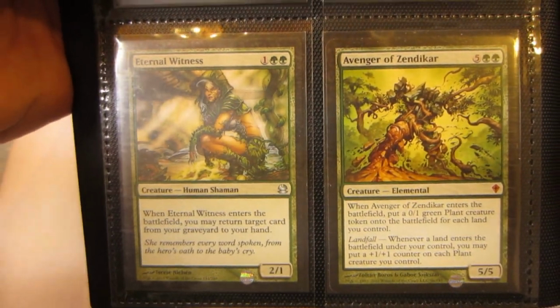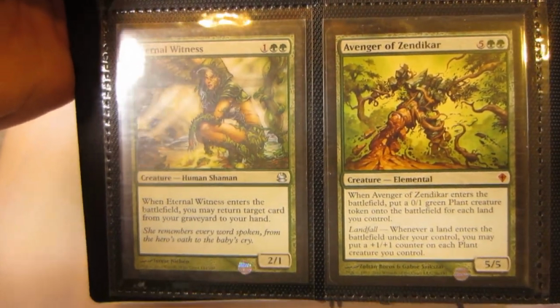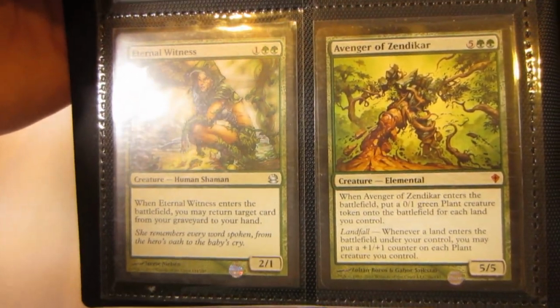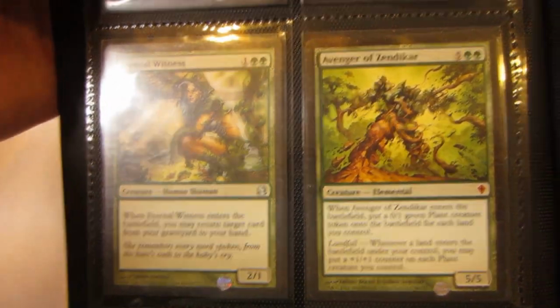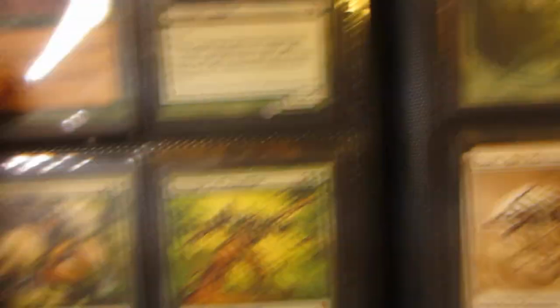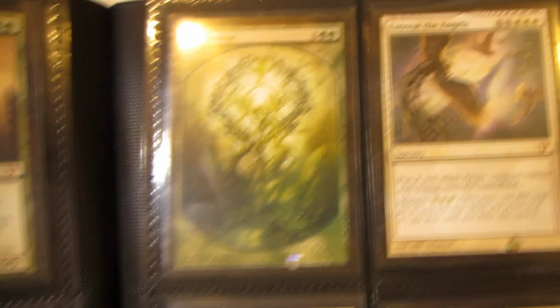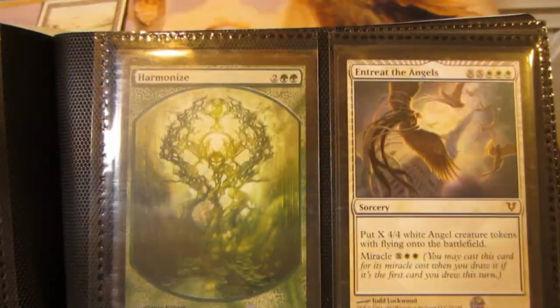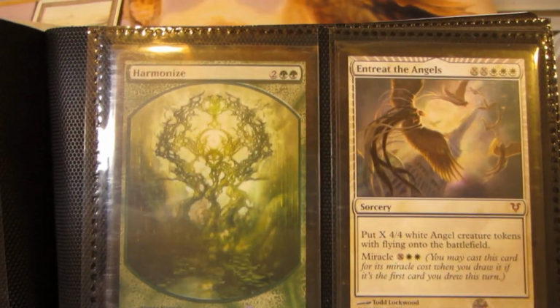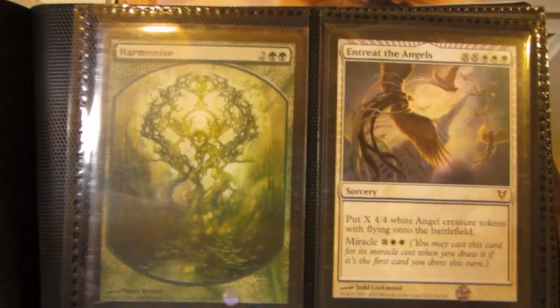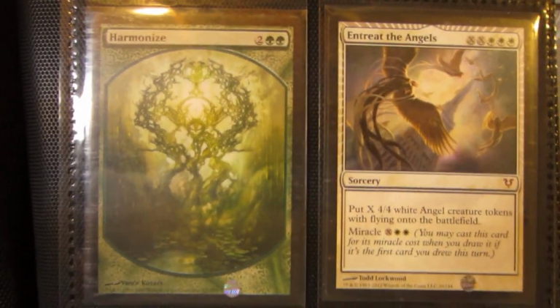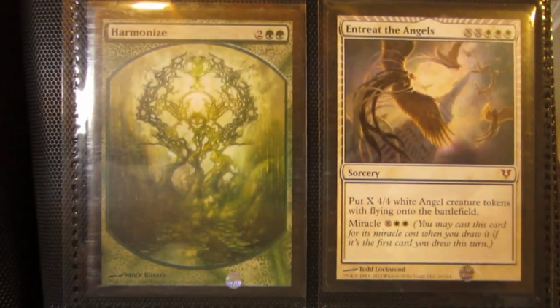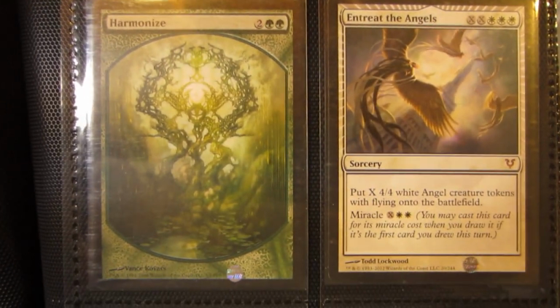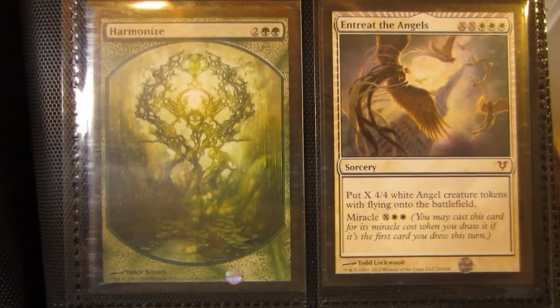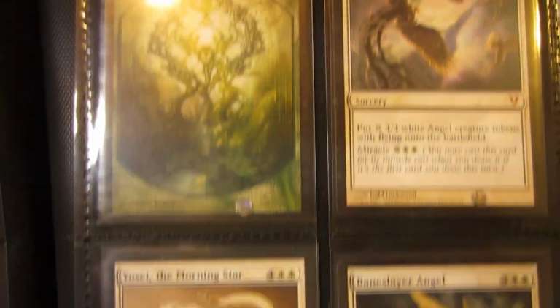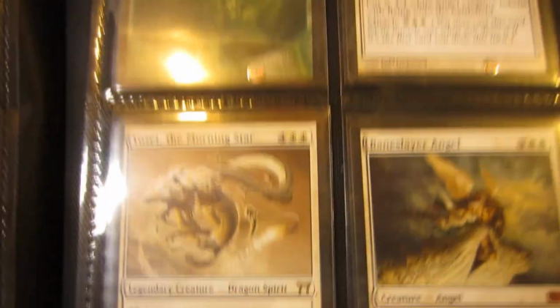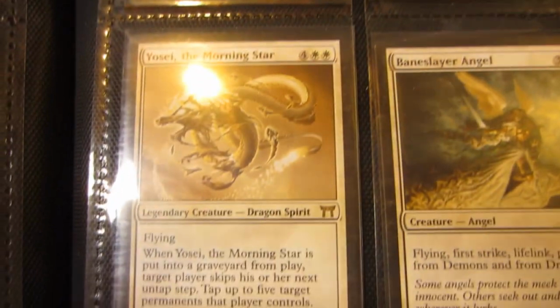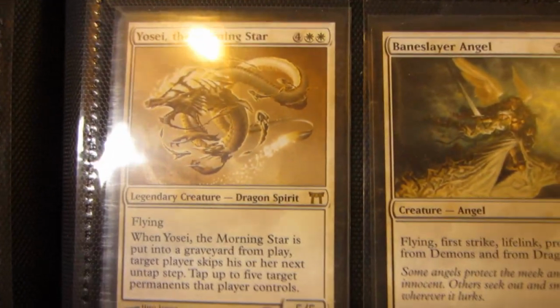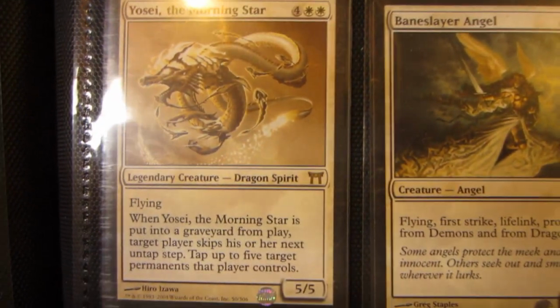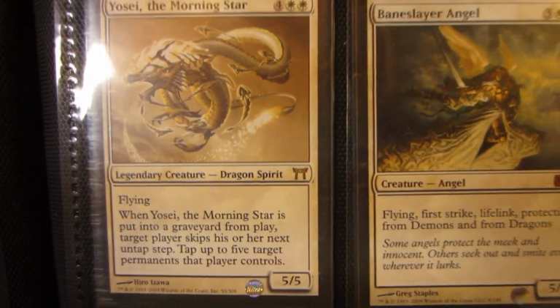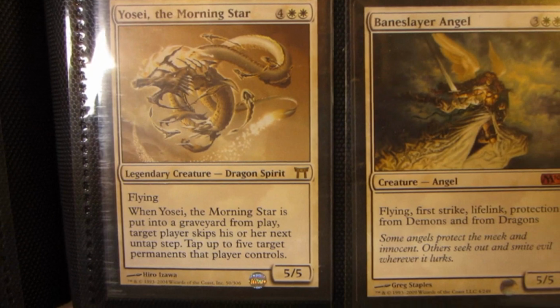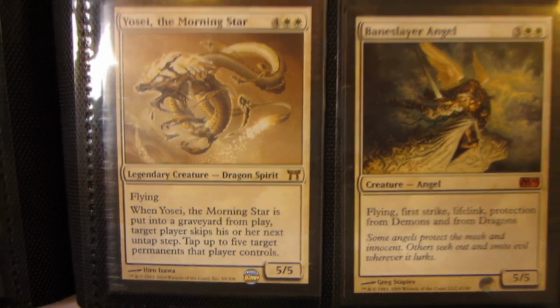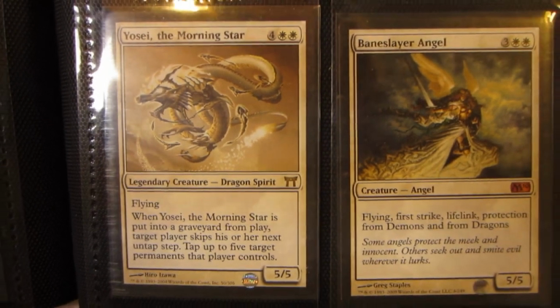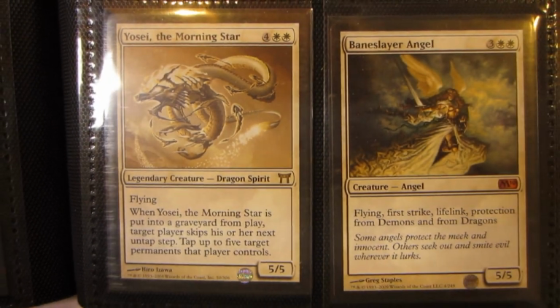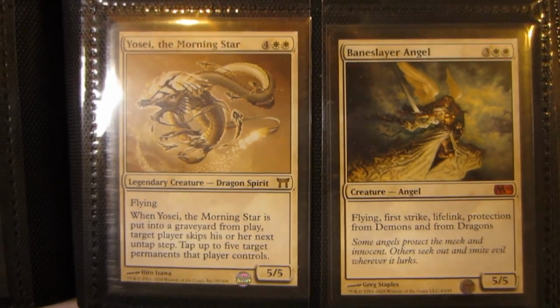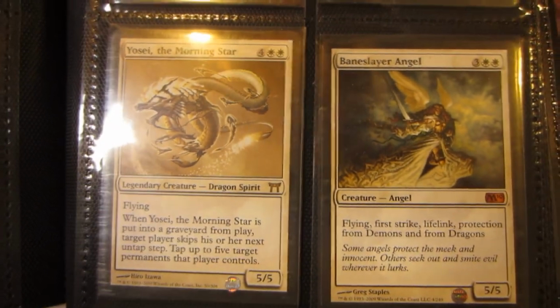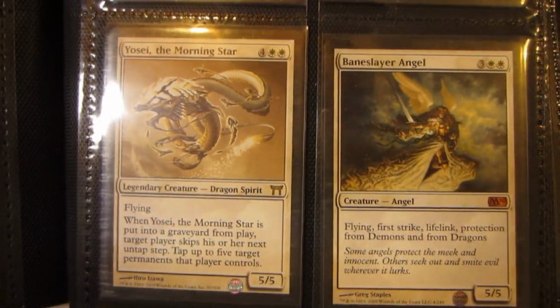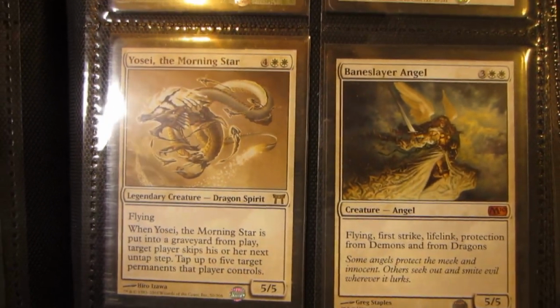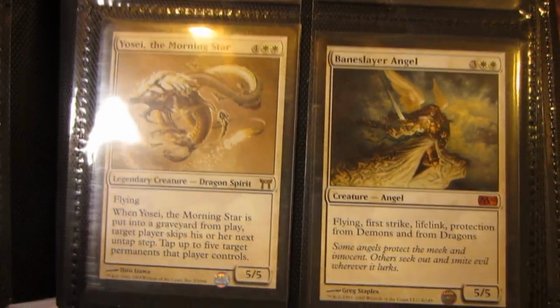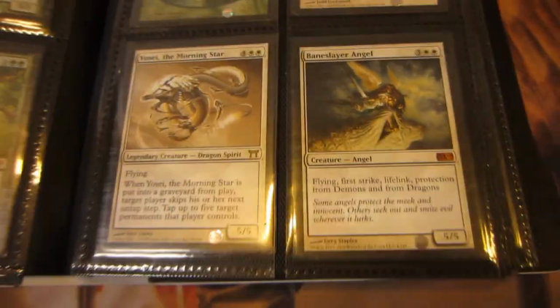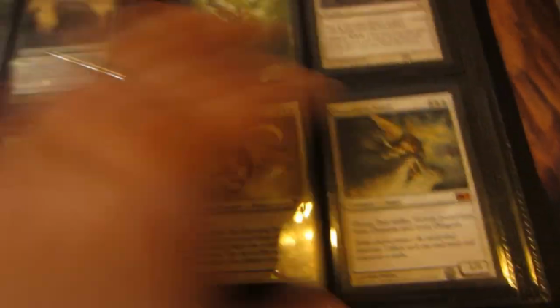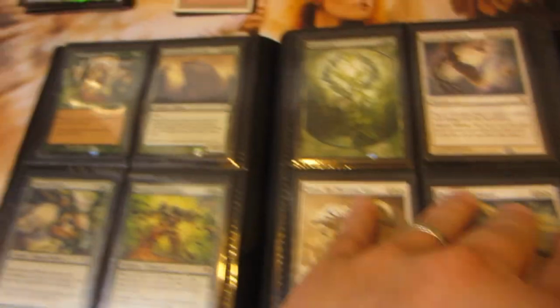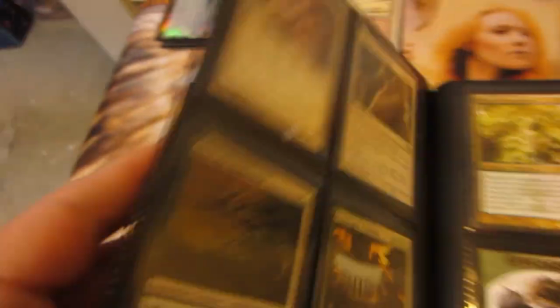Avenger of Zendikar from Worldwake. A Full Art Harmonize, Entreat the Angels, Yosei the Morning Star from Champions of Kamigawa — I pulled him in a pack. Baneslayer Angel from M10.